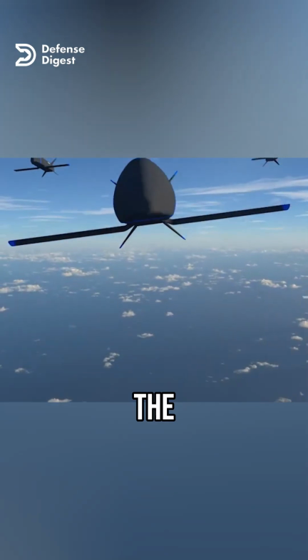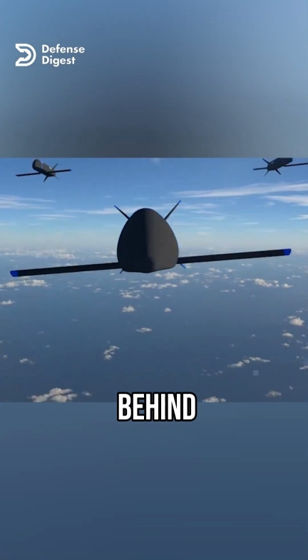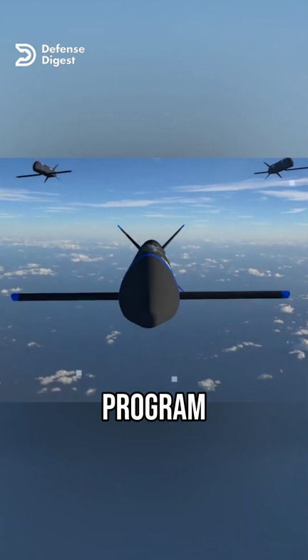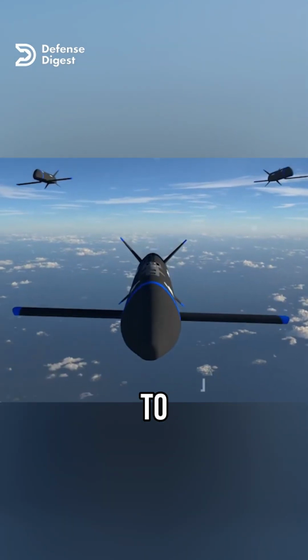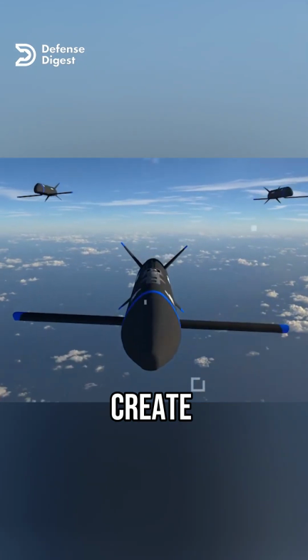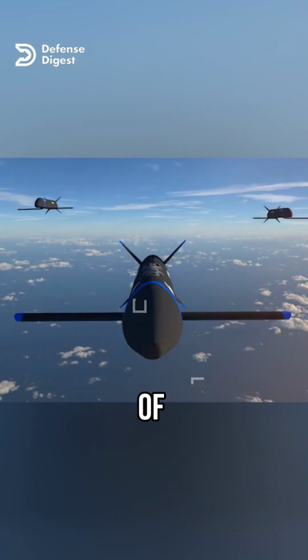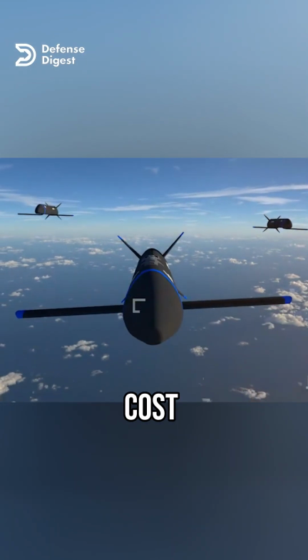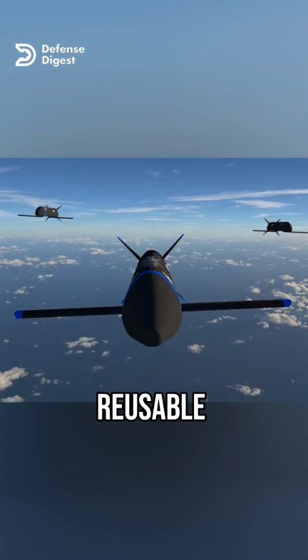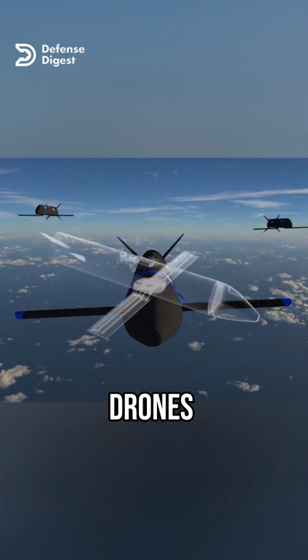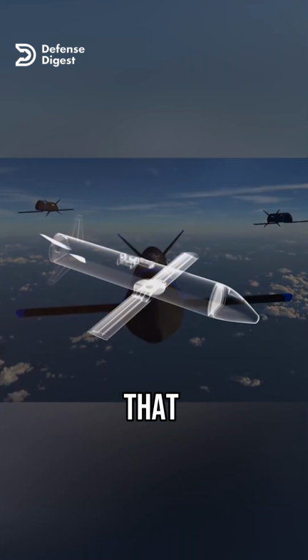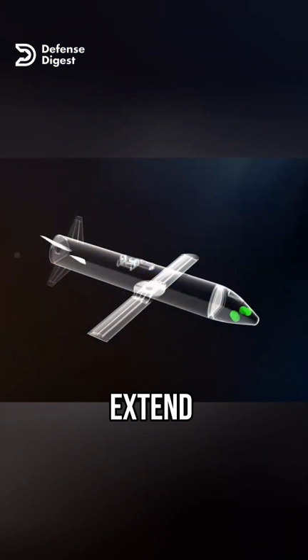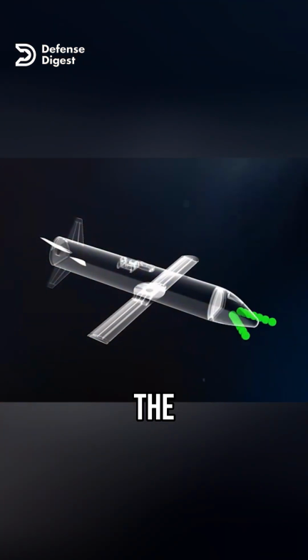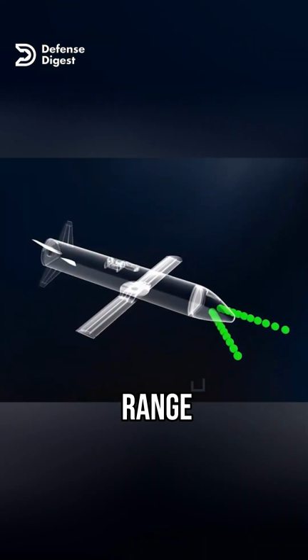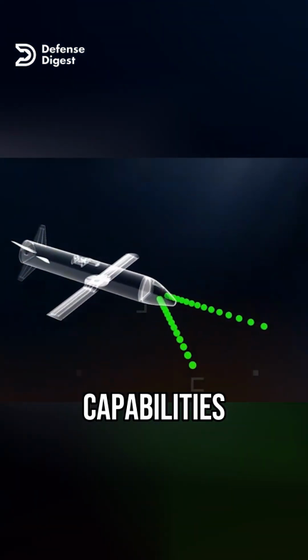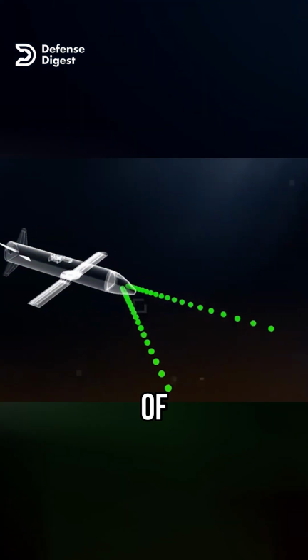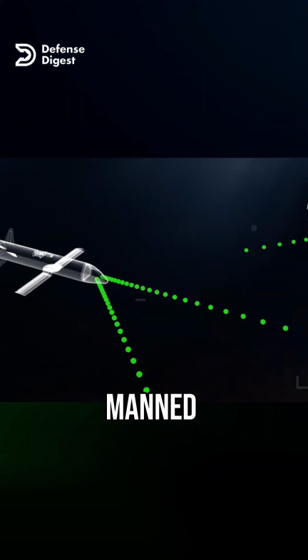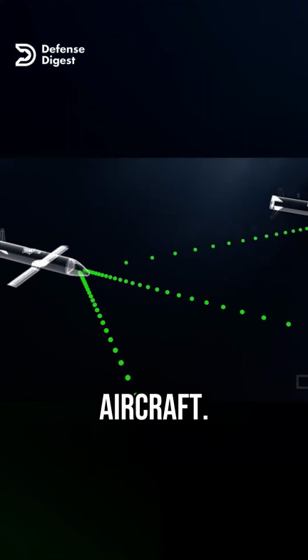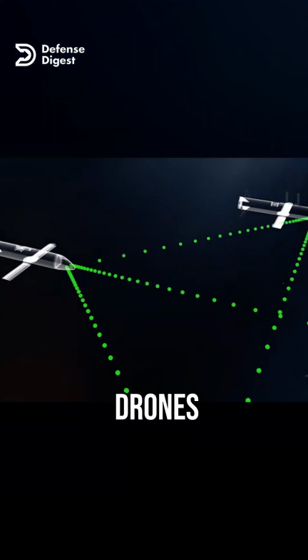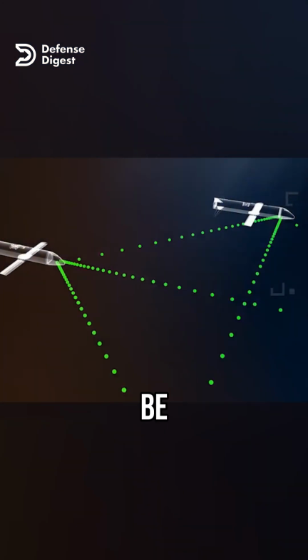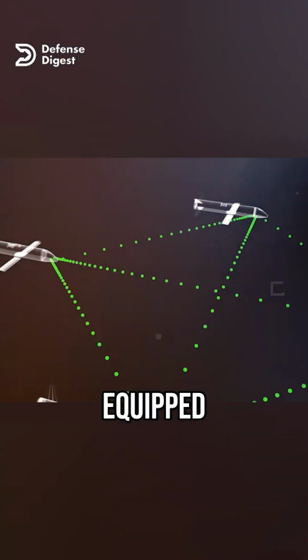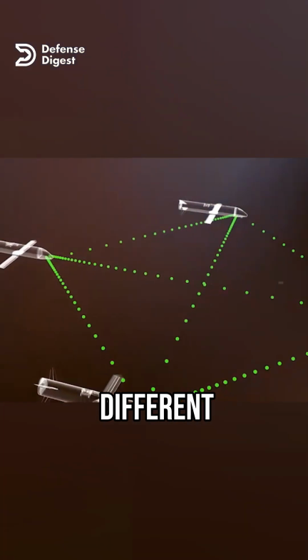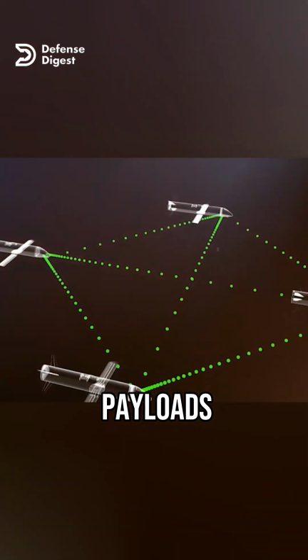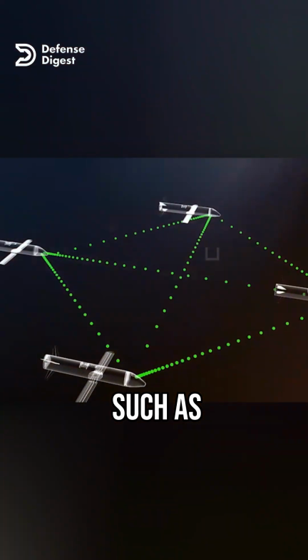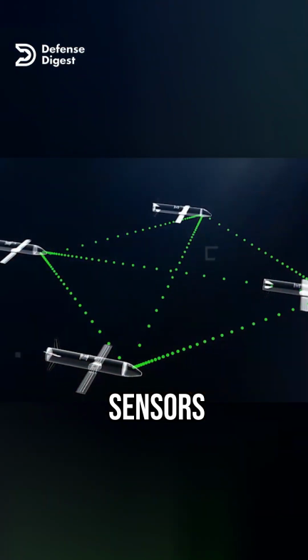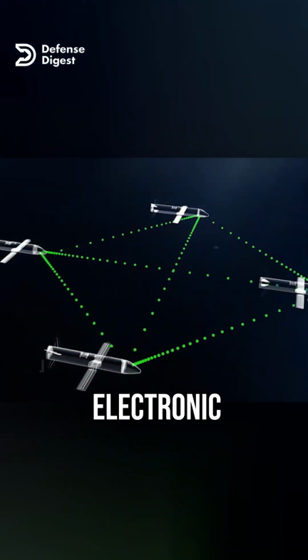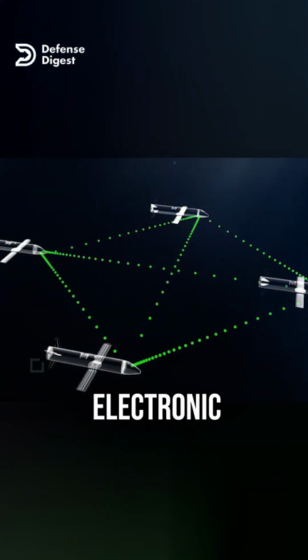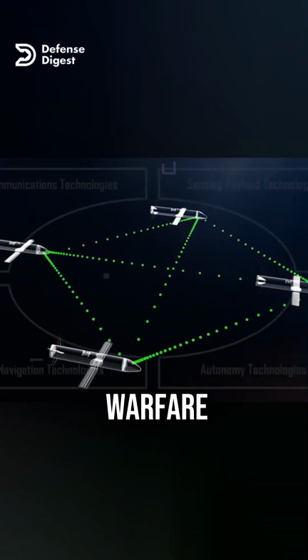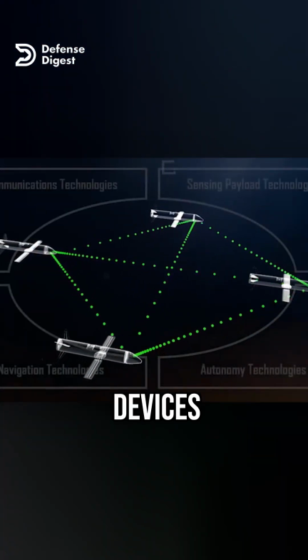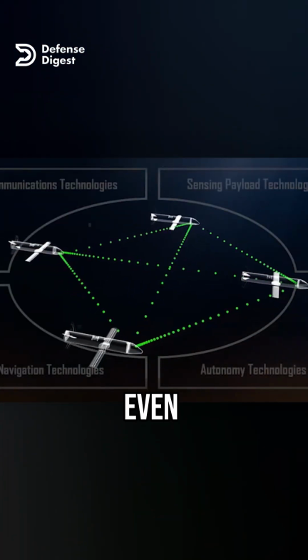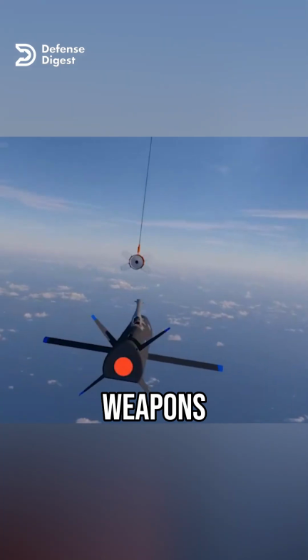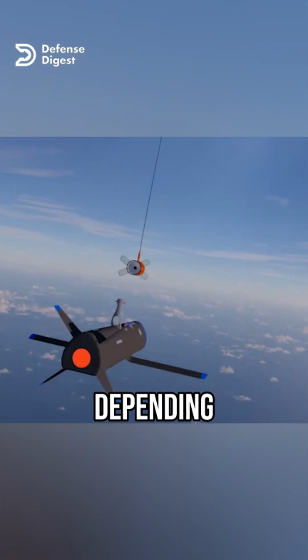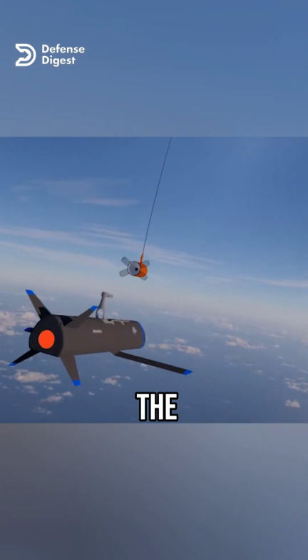The idea behind this program is to create a swarm of low-cost, reusable drones that can extend the range and capabilities of manned aircraft. The drones can be equipped with different payloads, such as sensors, cameras, electronic warfare devices, or even weapons, depending on the mission.